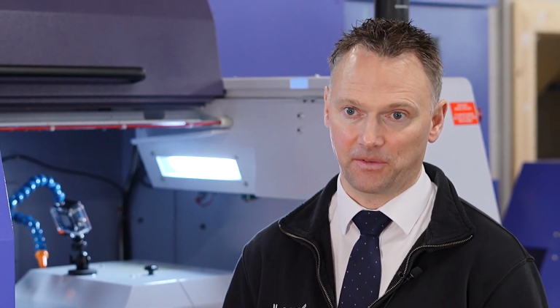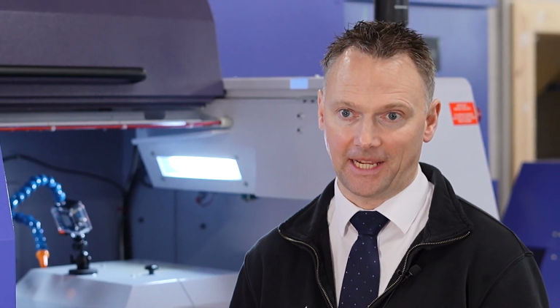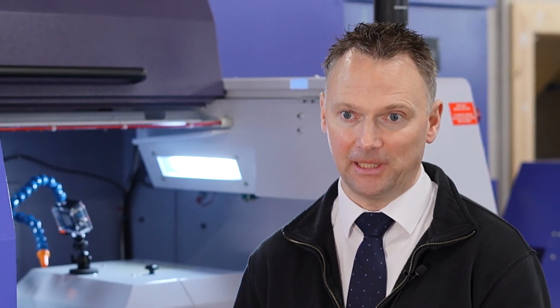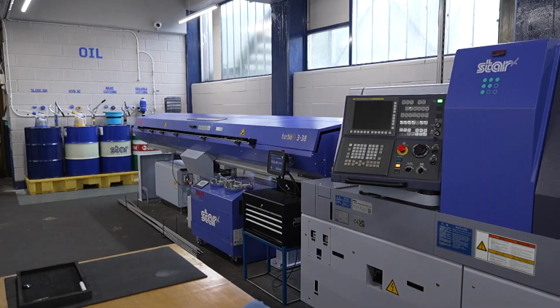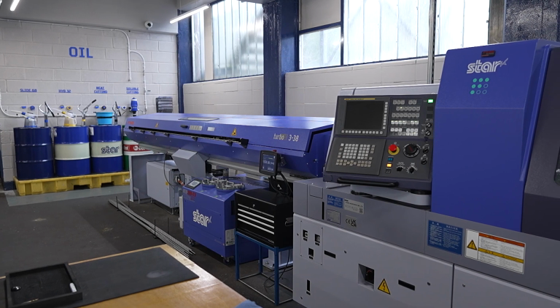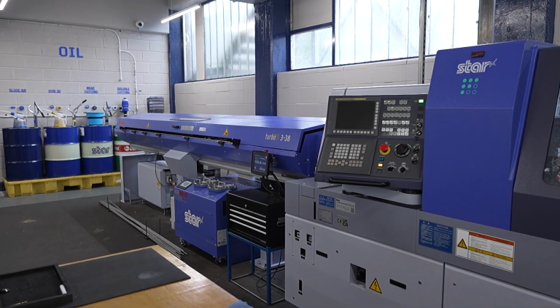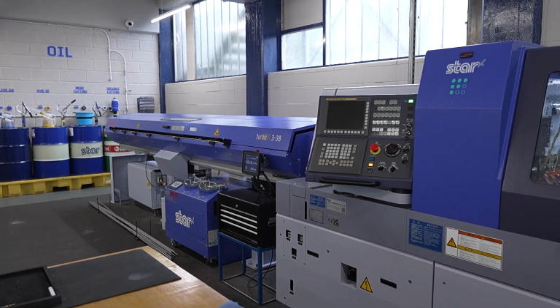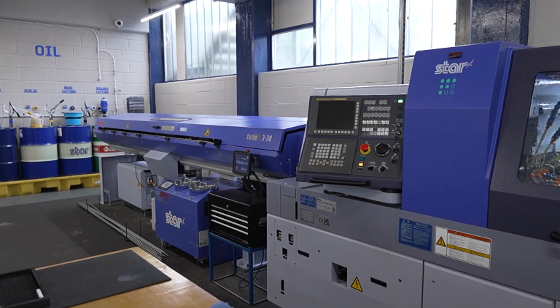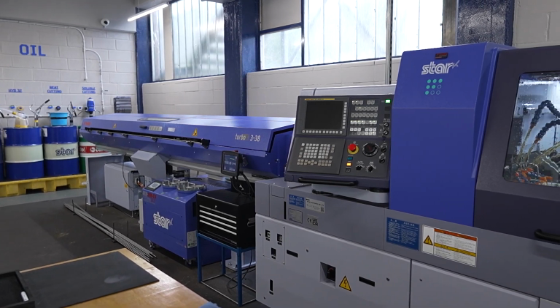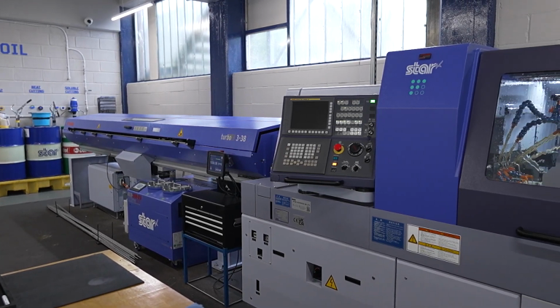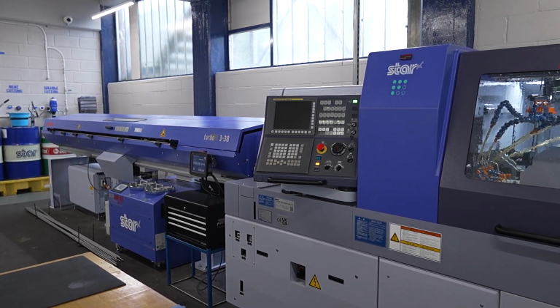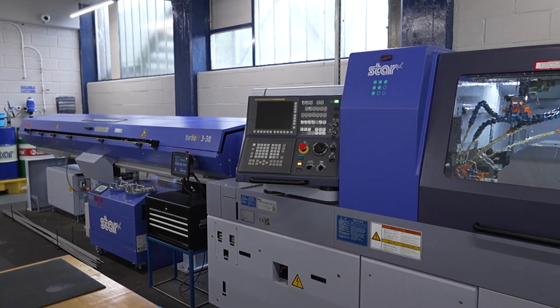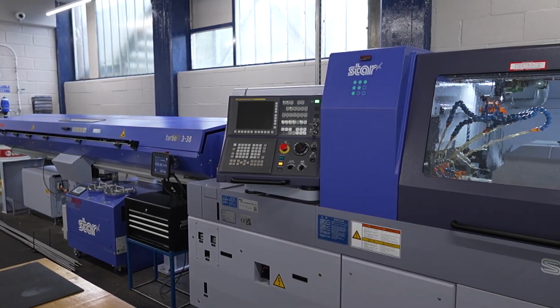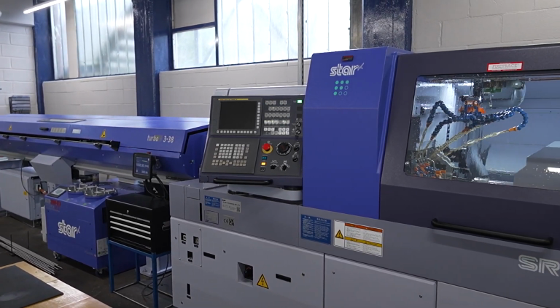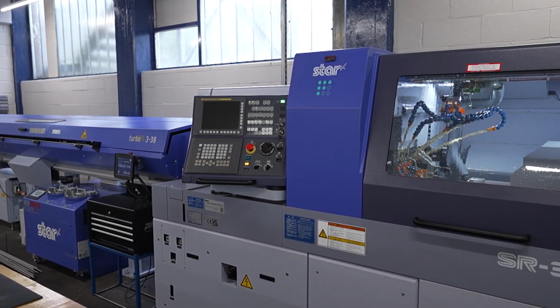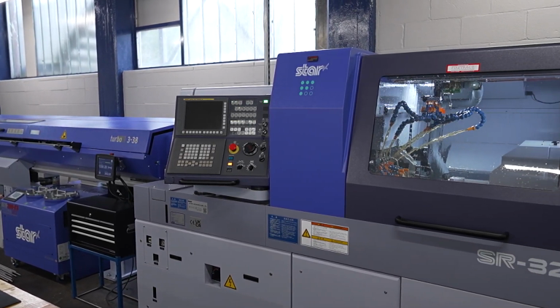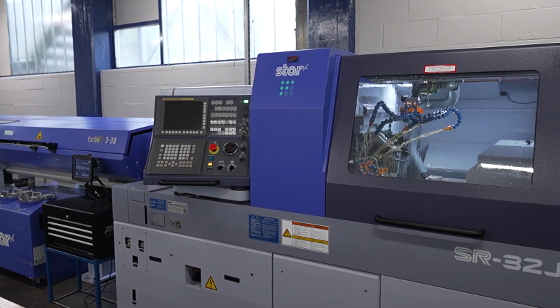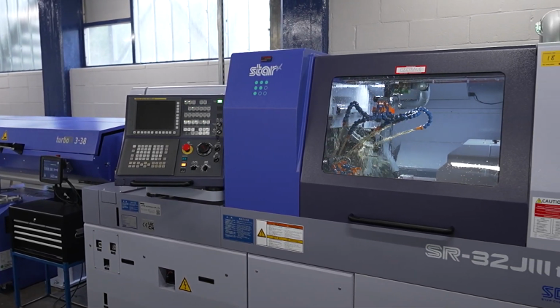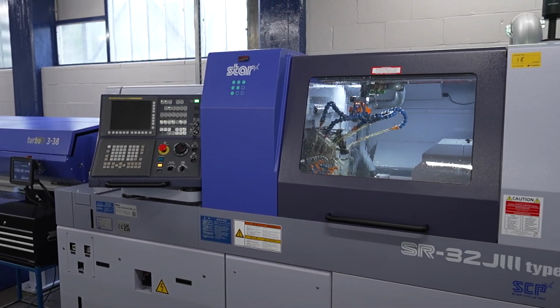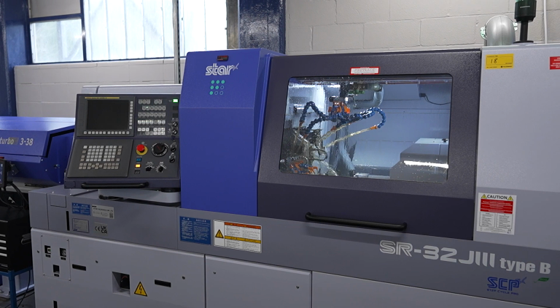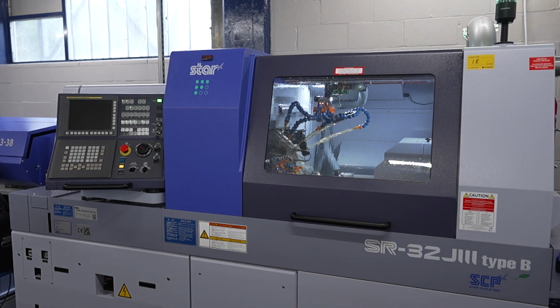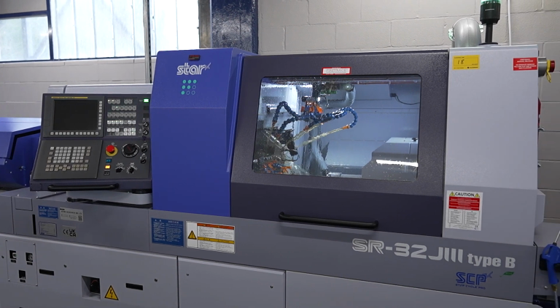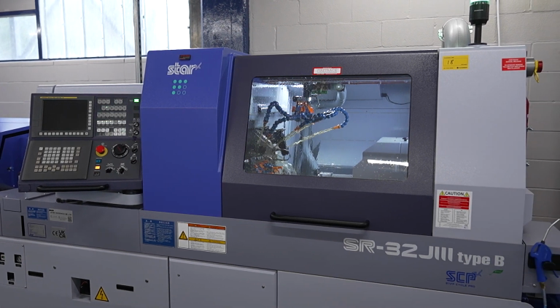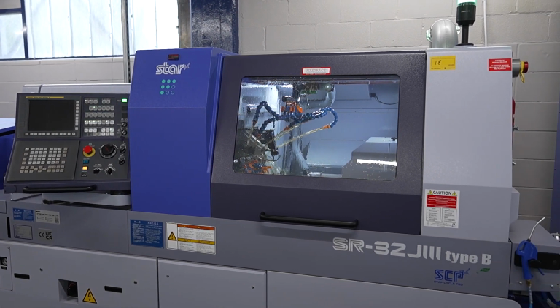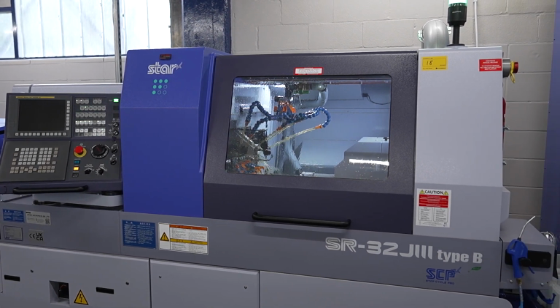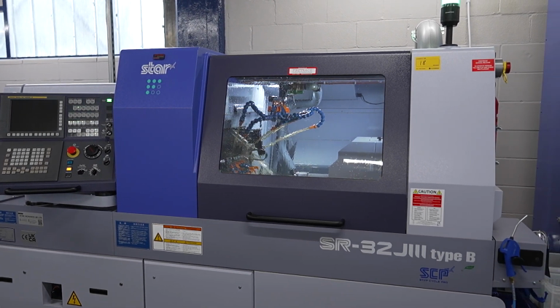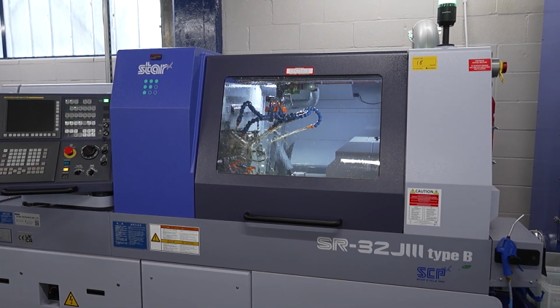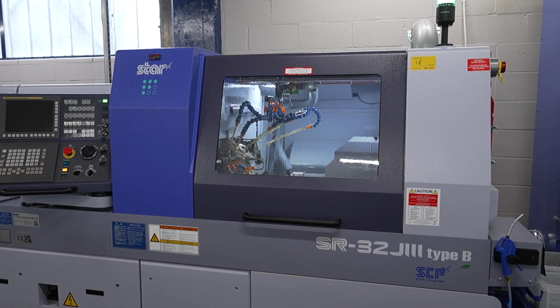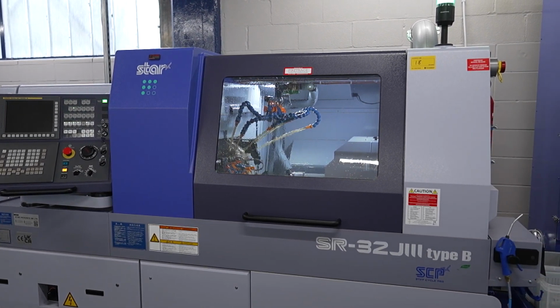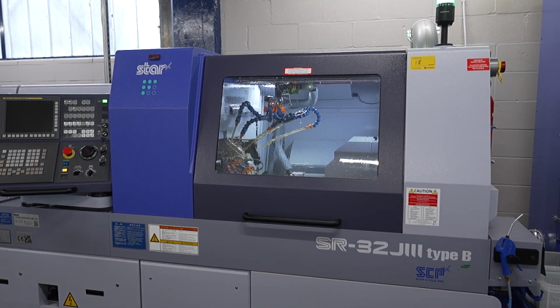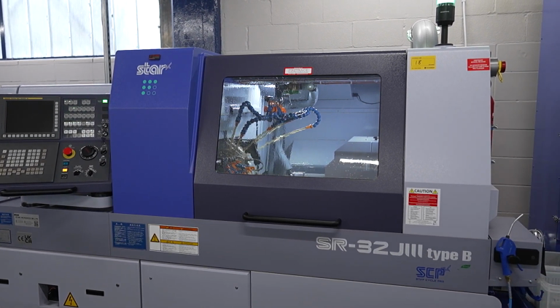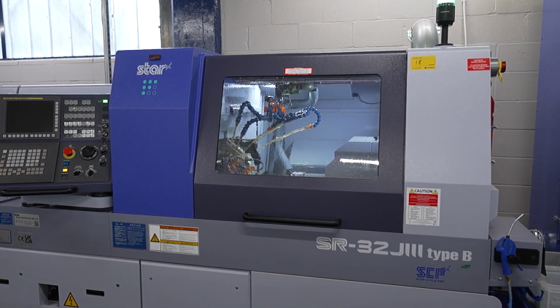It also means they can hunt for new work because of the machine's extra options that we've put on there, giving opportunities to increase the business.